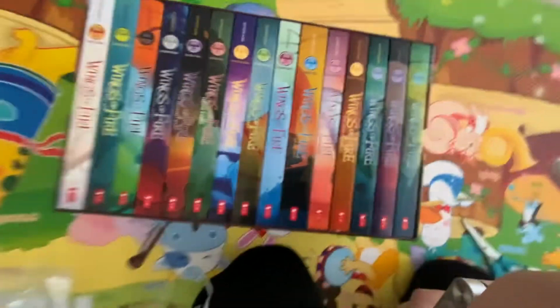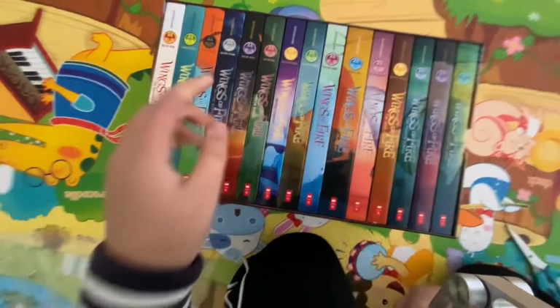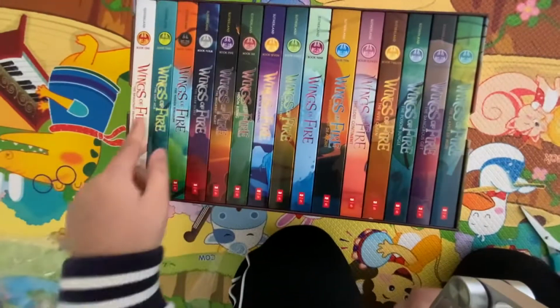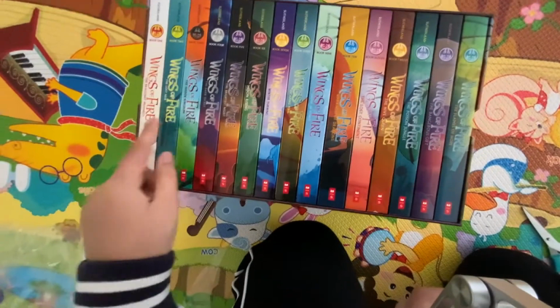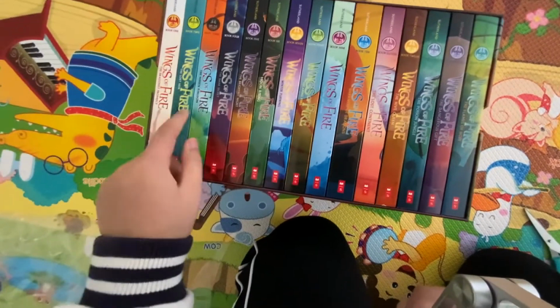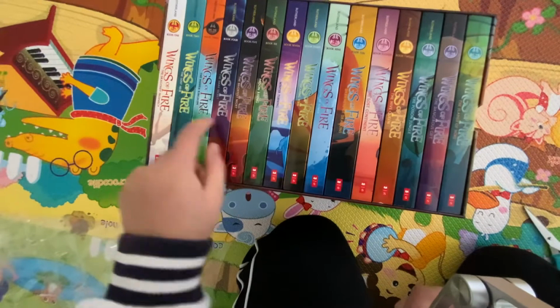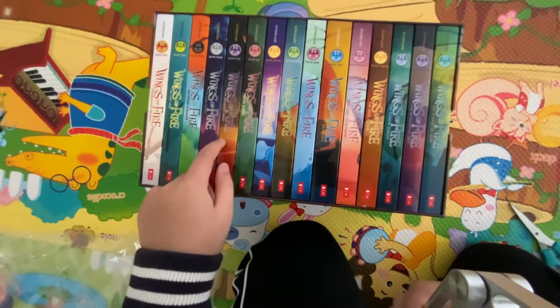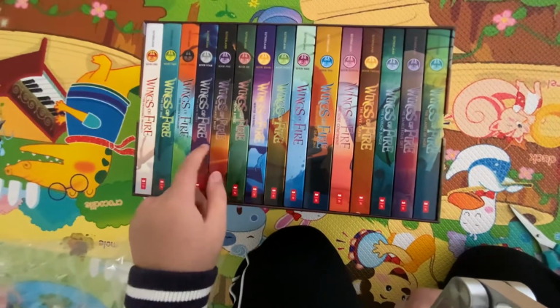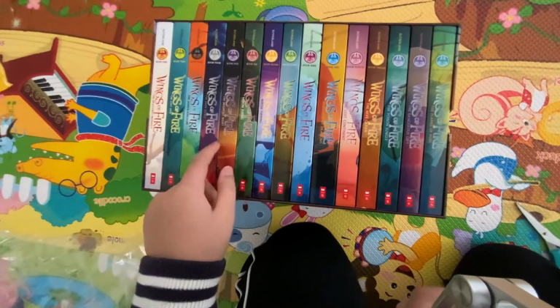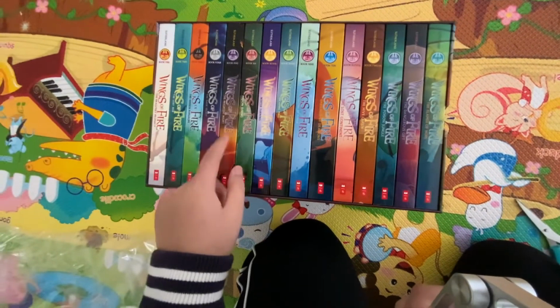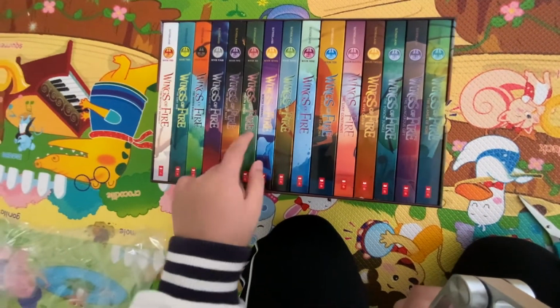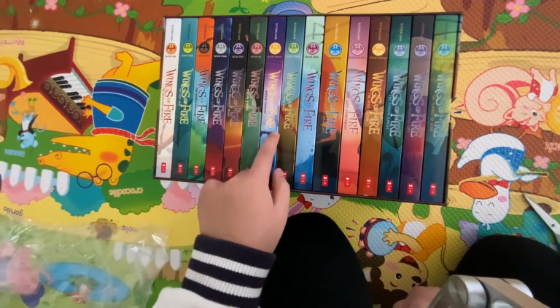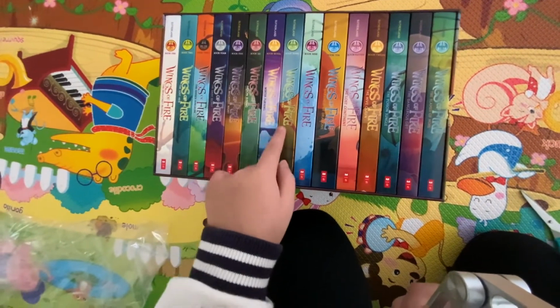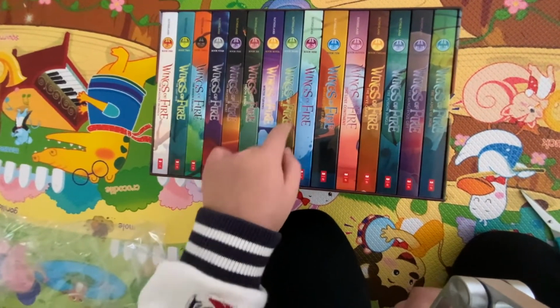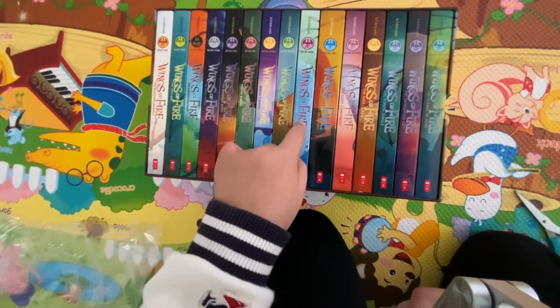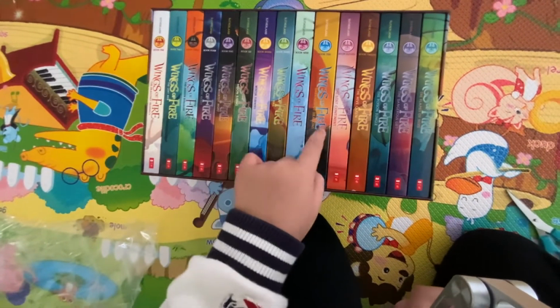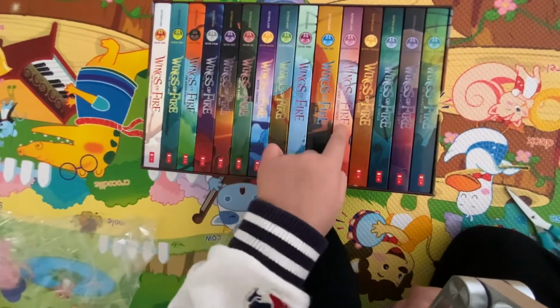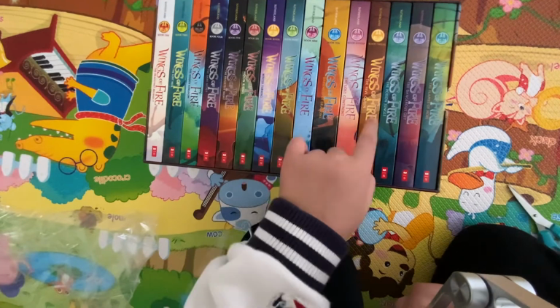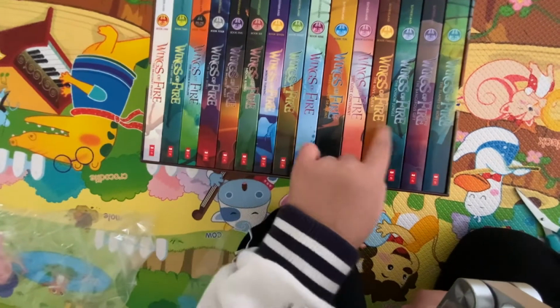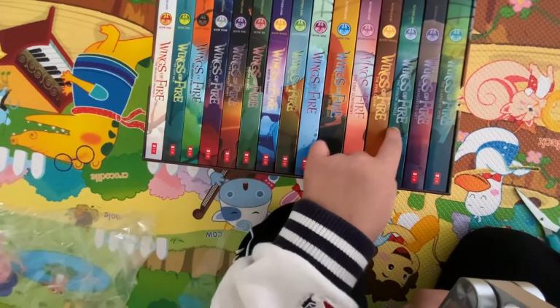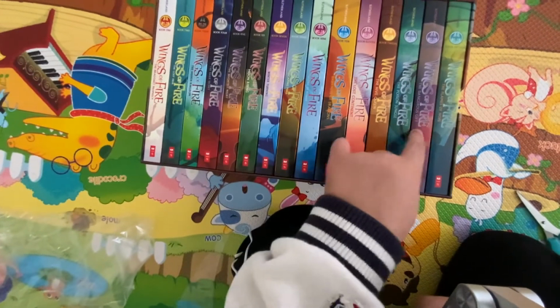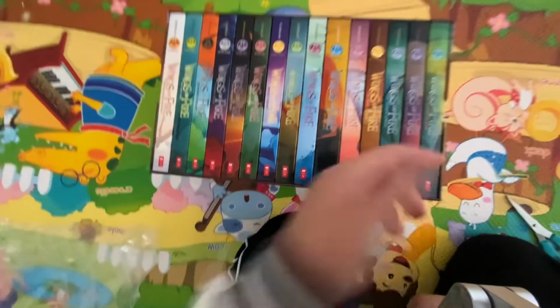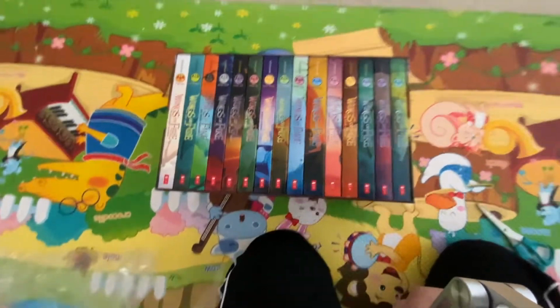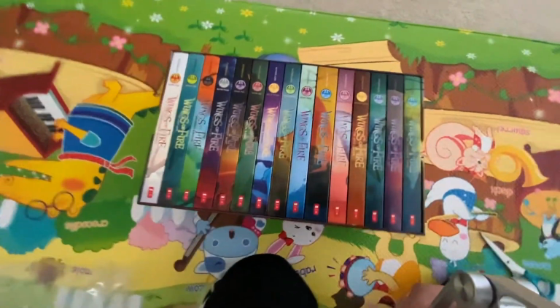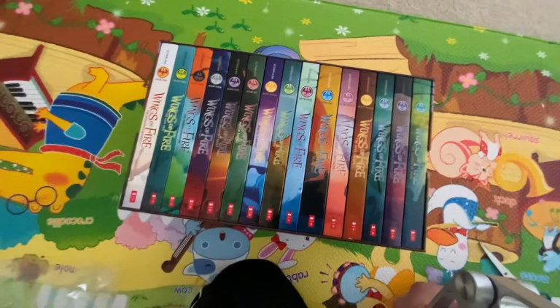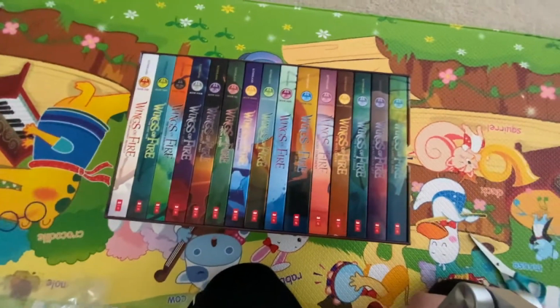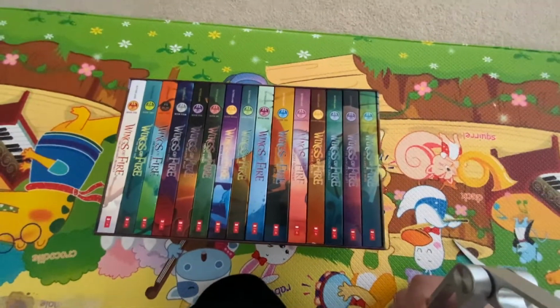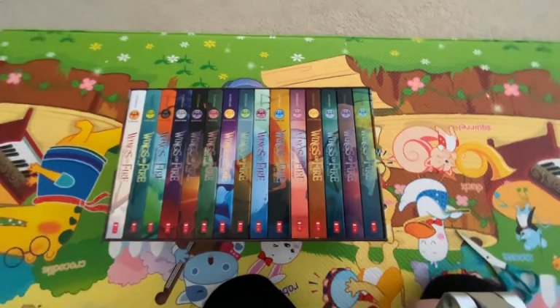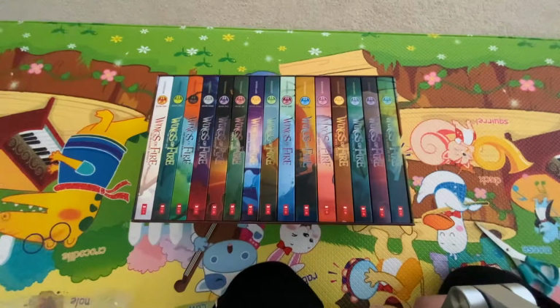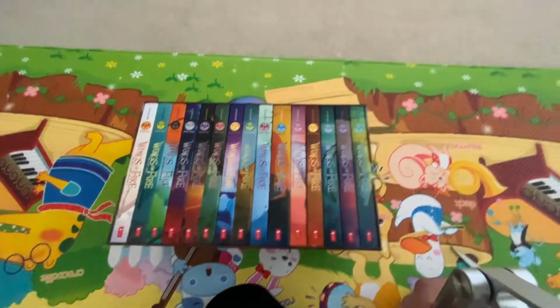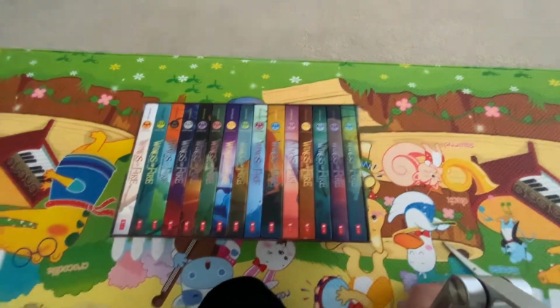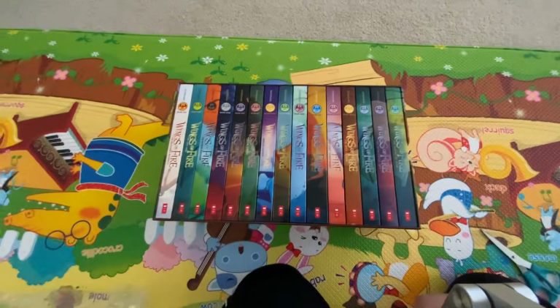This is 1, 2, 3, 4, 5, 7, 8, 9, 10, 11, 12, 13, 14, 15. You can buy it at Costco.